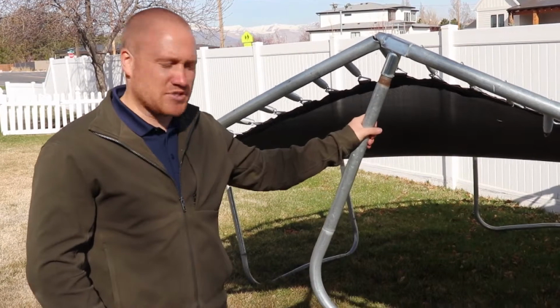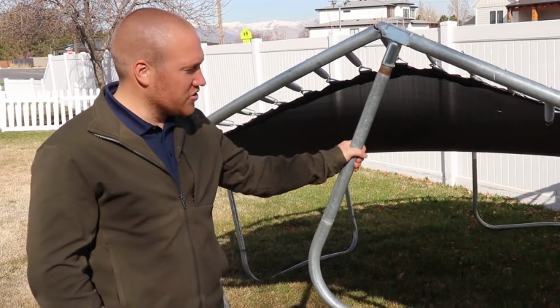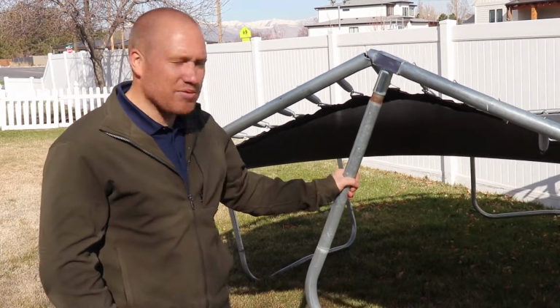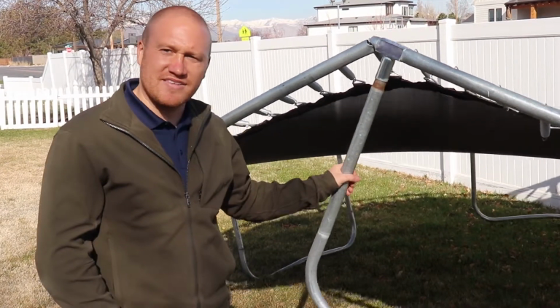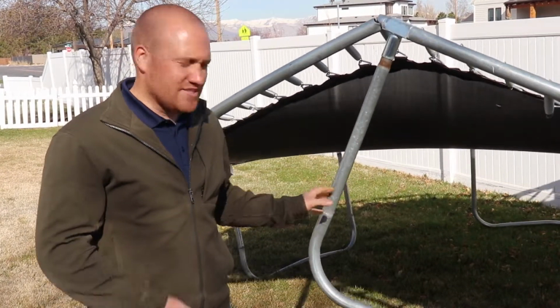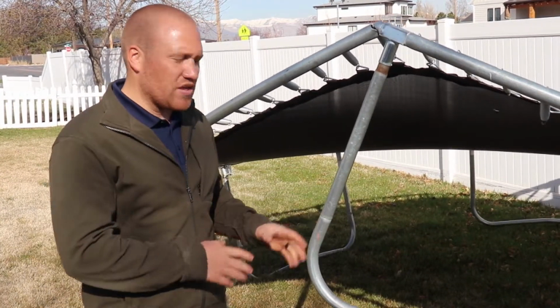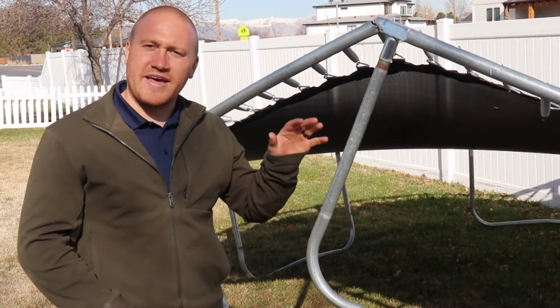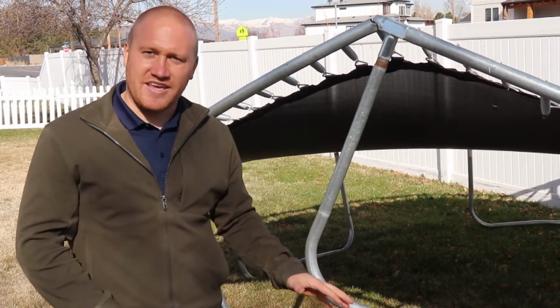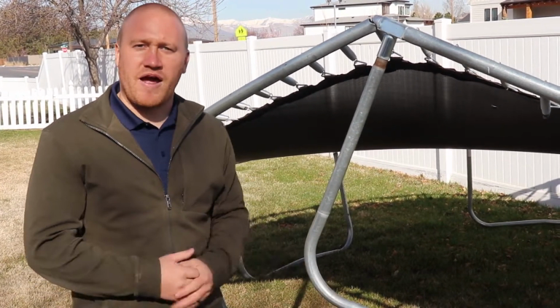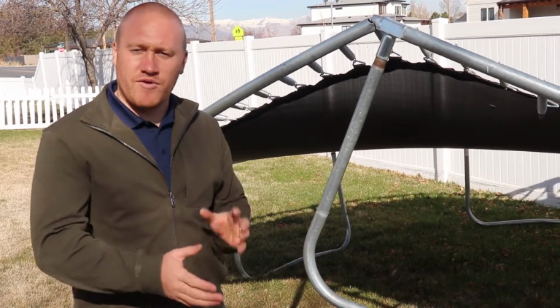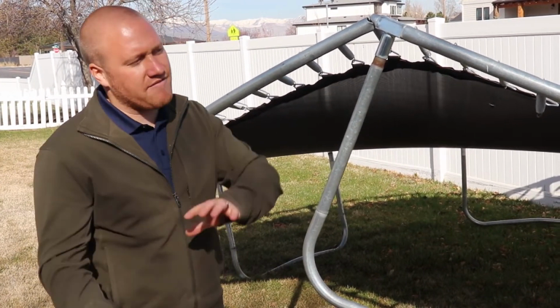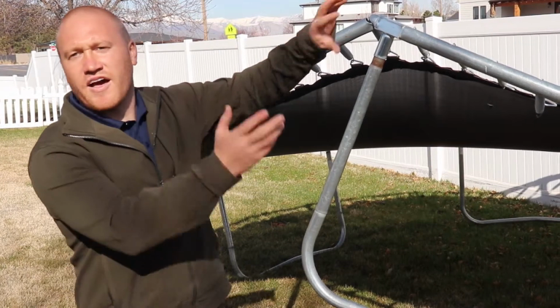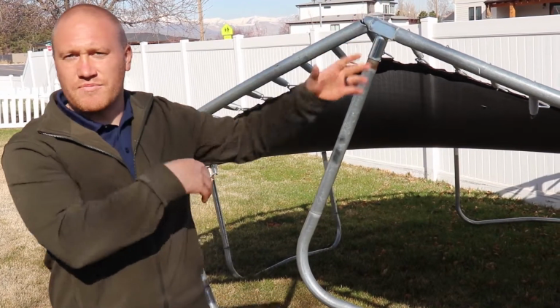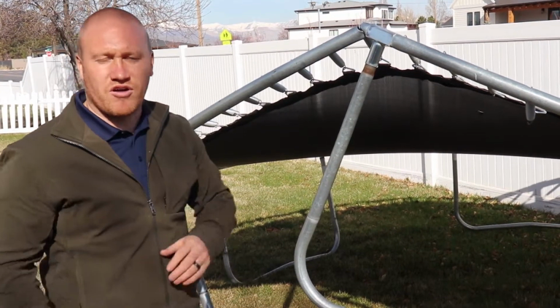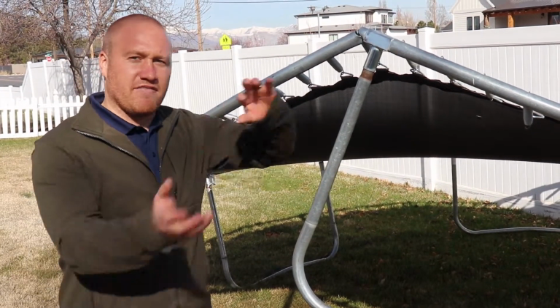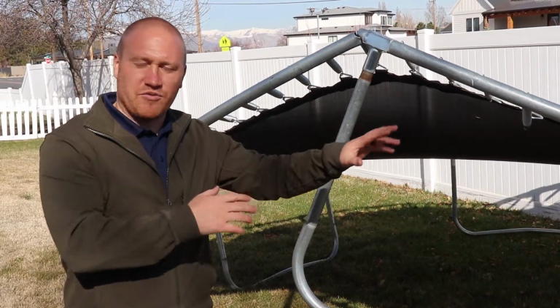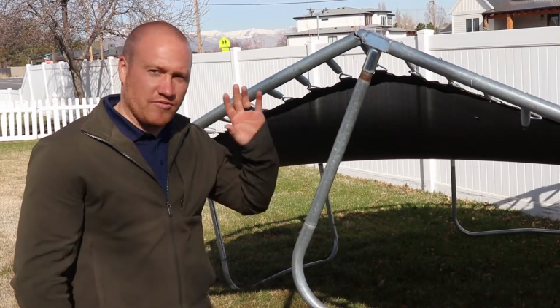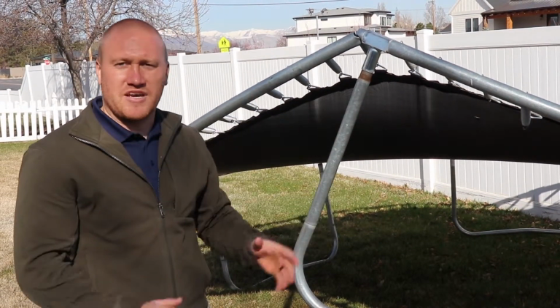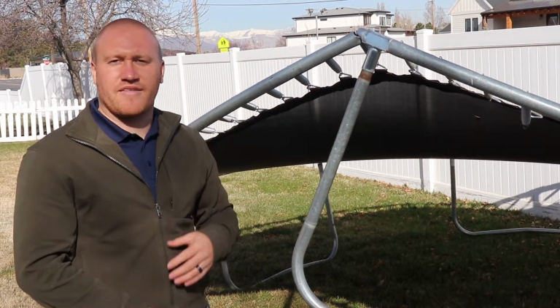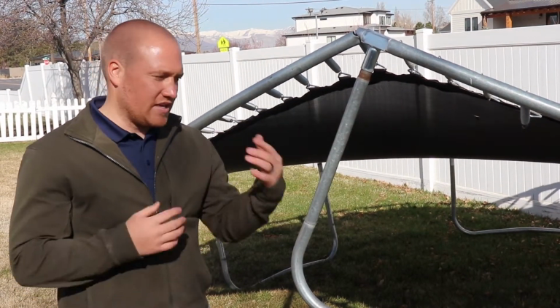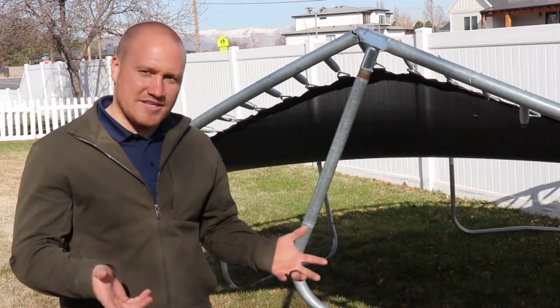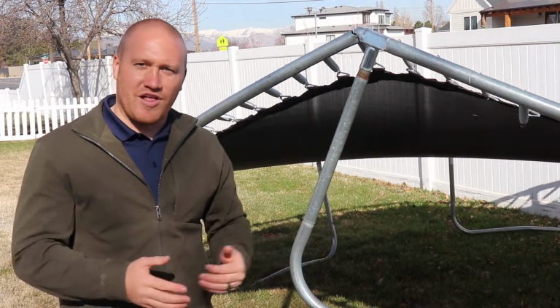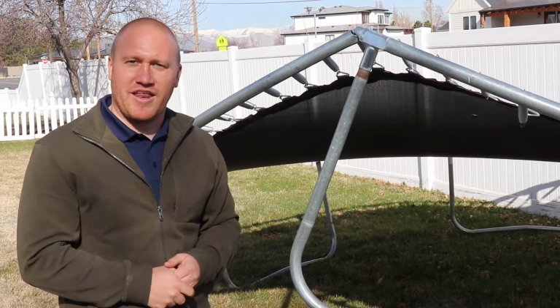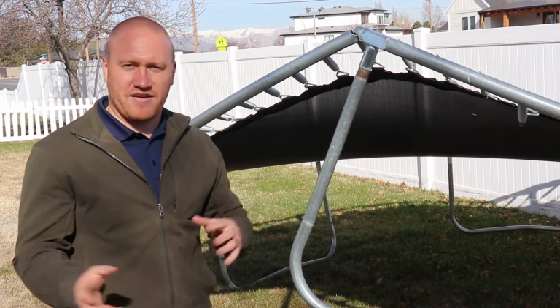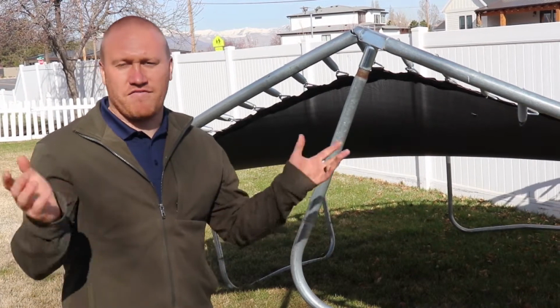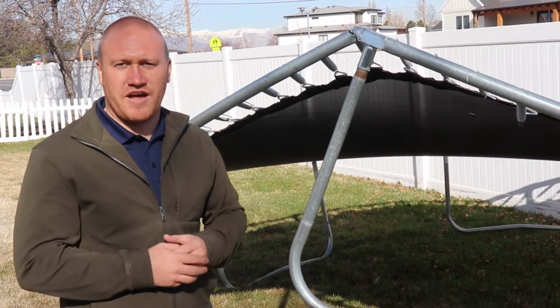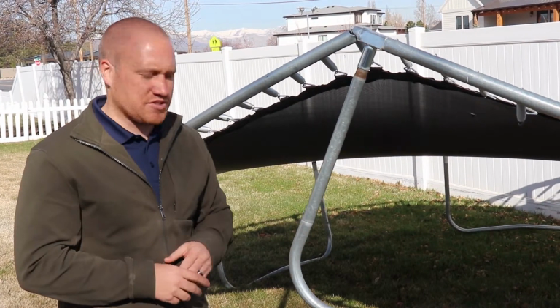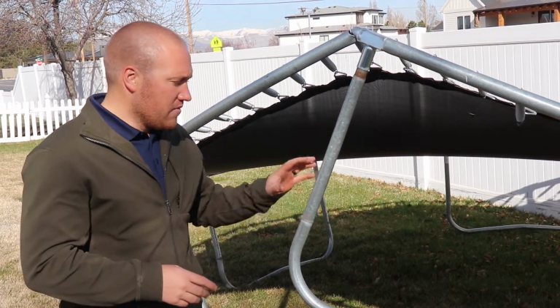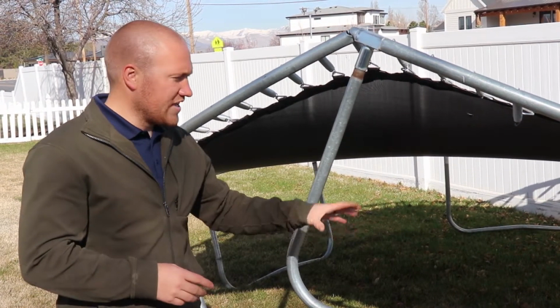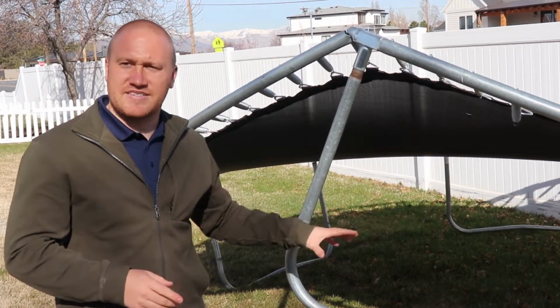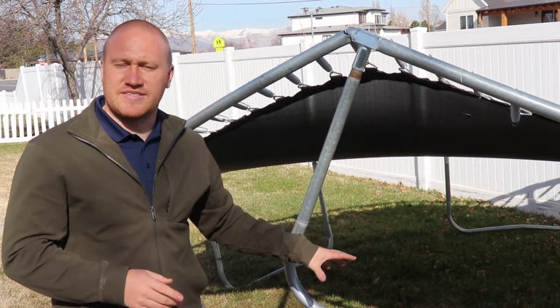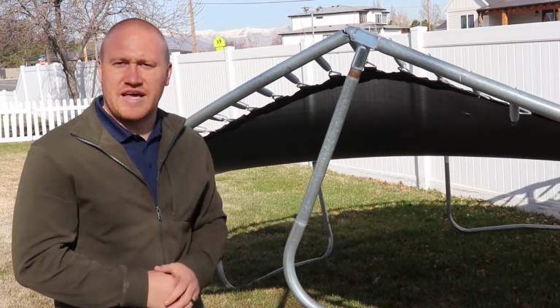So with your trampolines, this is something that you want to go ahead and stake into the ground. That way you're not having it fly into the neighbor's yard, fly into the road, or damage anything. It is a bit of a liability to have that flying around, so make sure you get stakes to go ahead and stake those down.